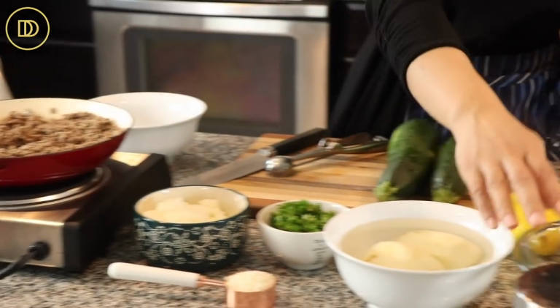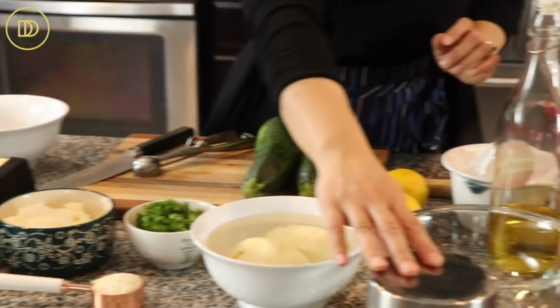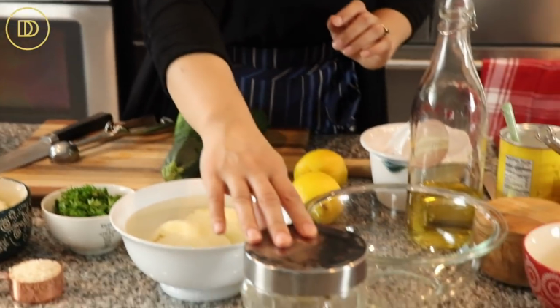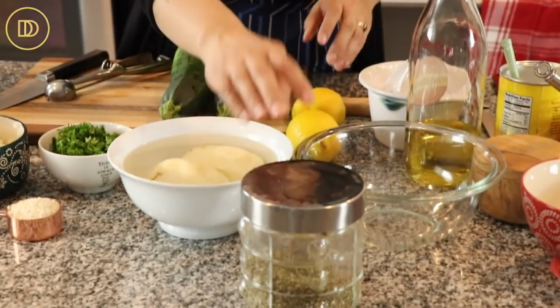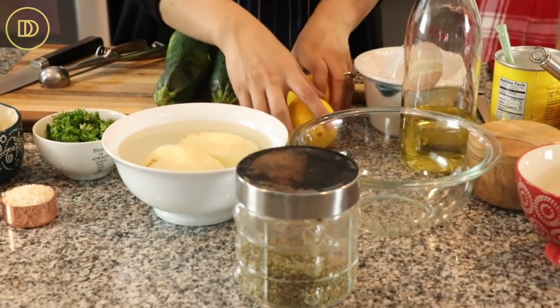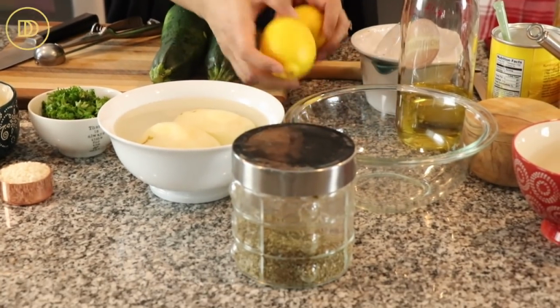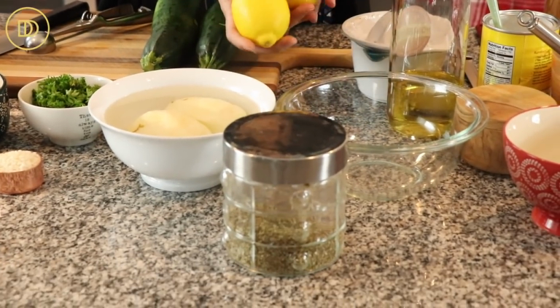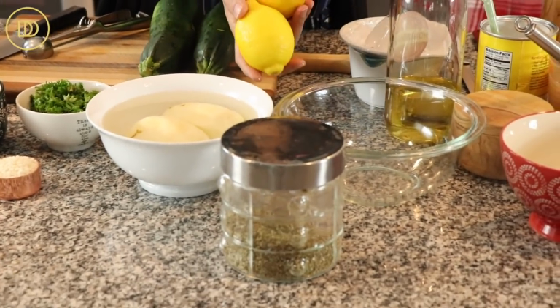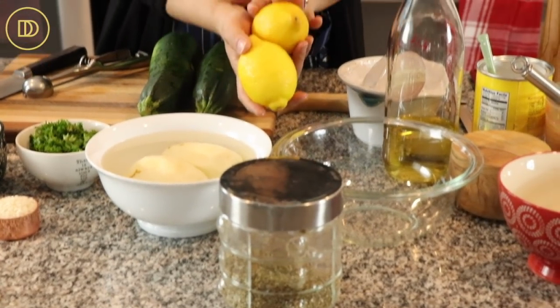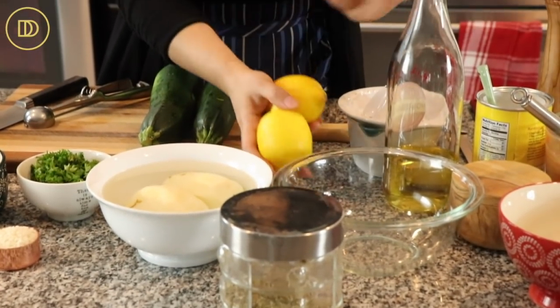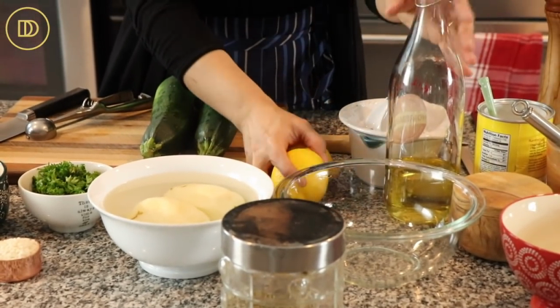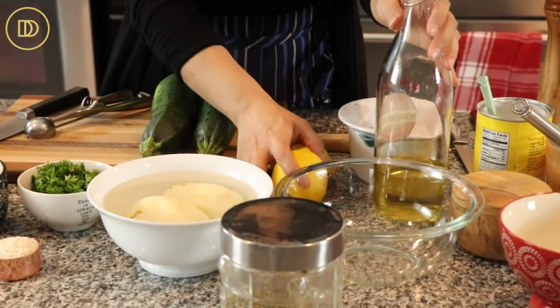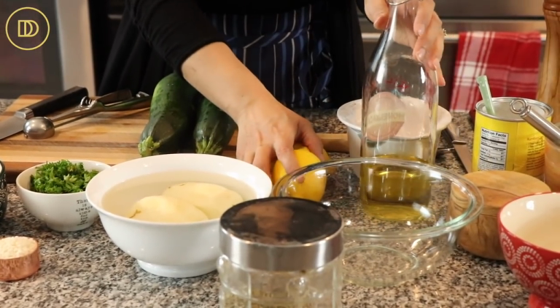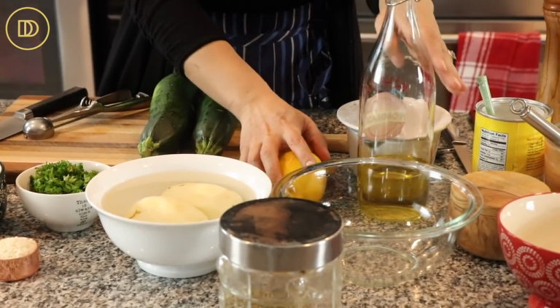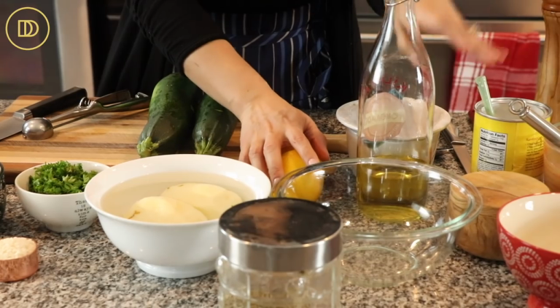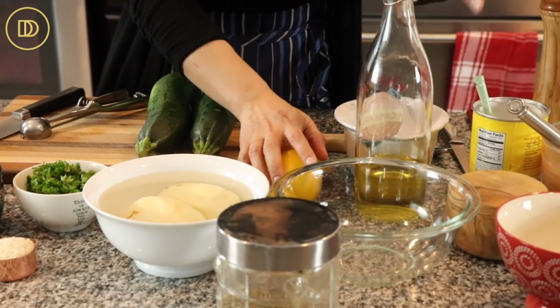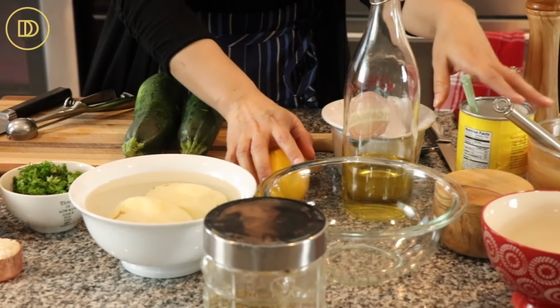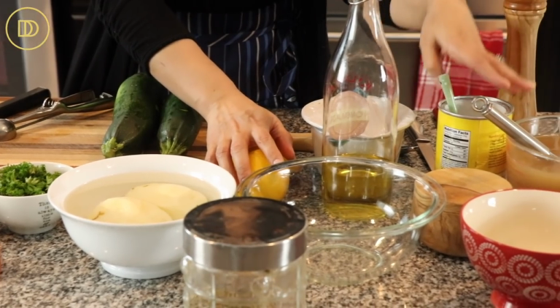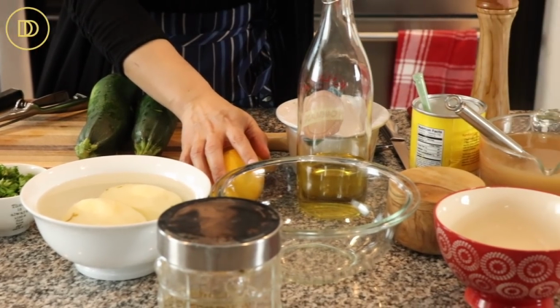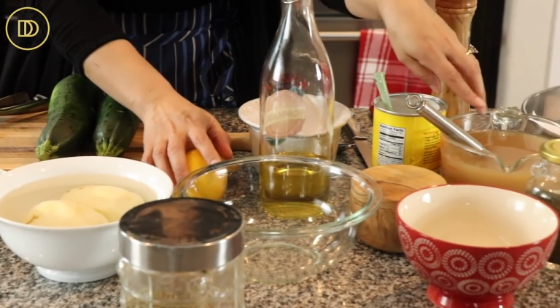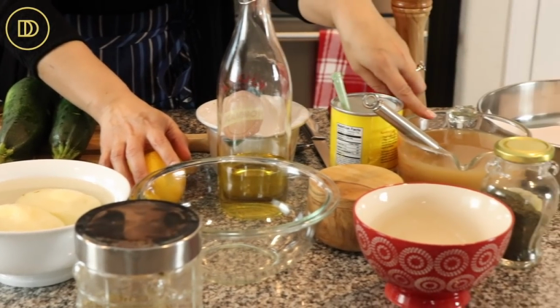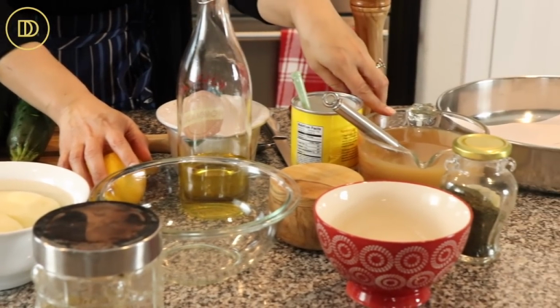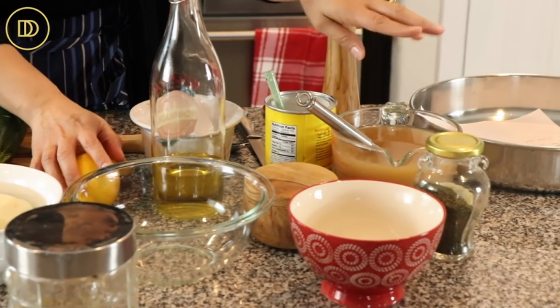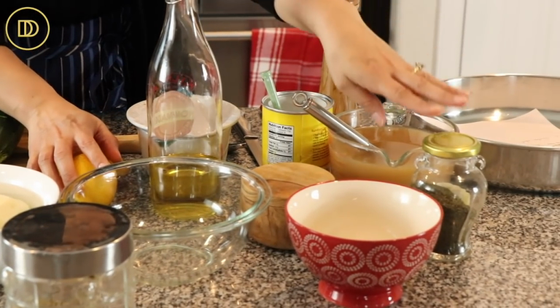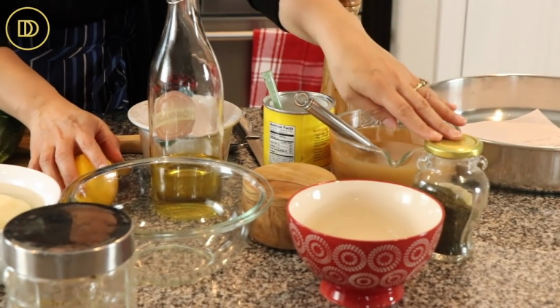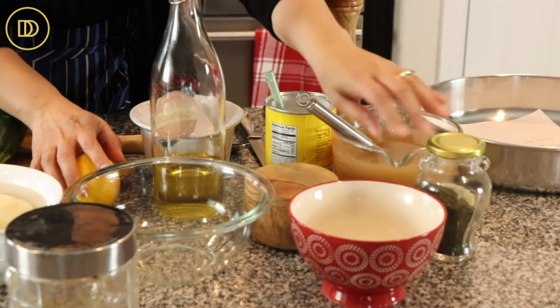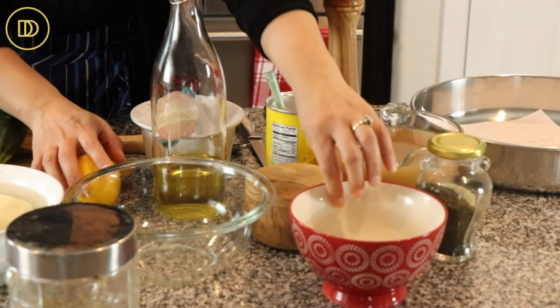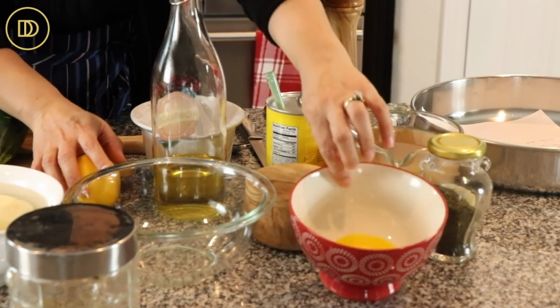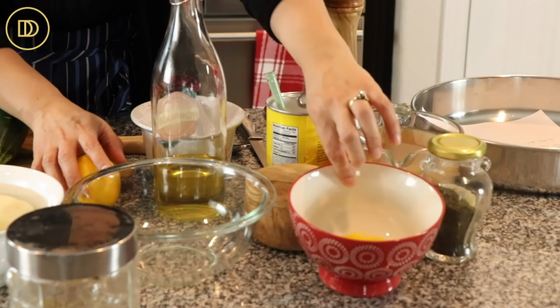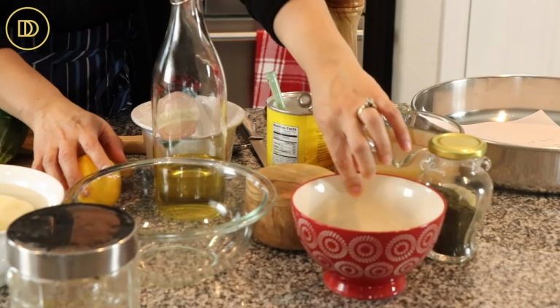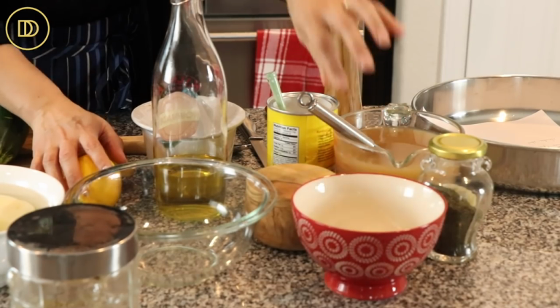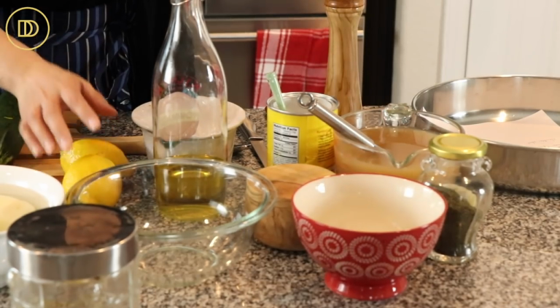I have some oregano, two lemons that we're going to juice, a little bit of olive oil, salt, pepper, some cornstarch, chicken broth, a little bit of dill, and two egg yolks. I think that's everything.